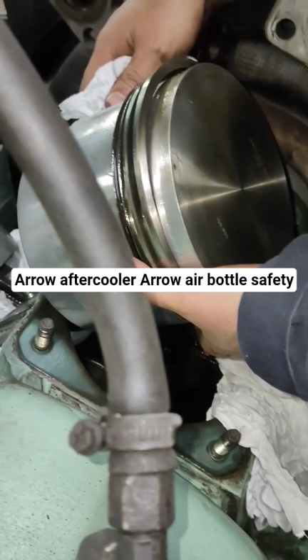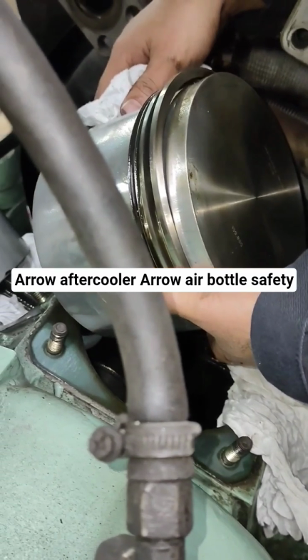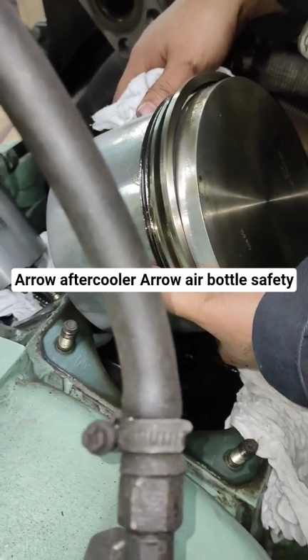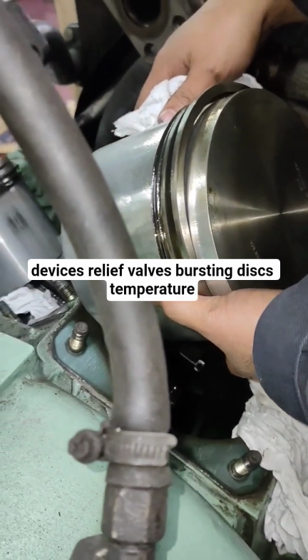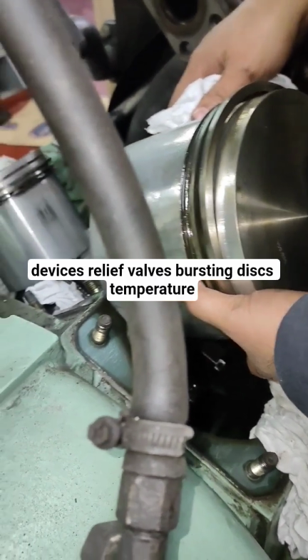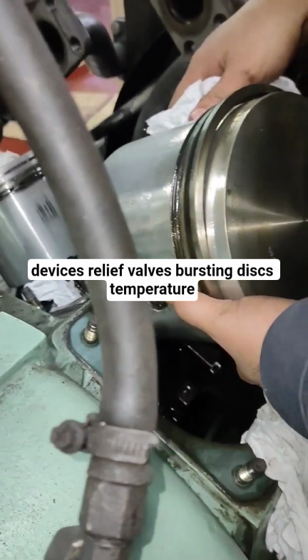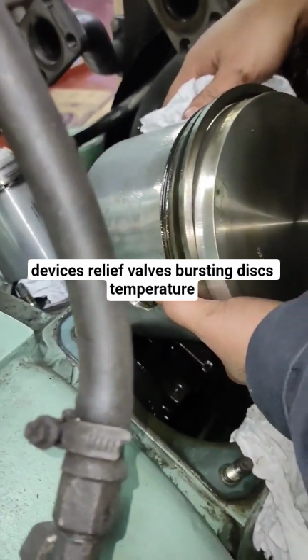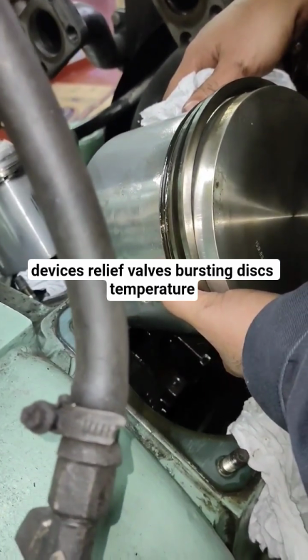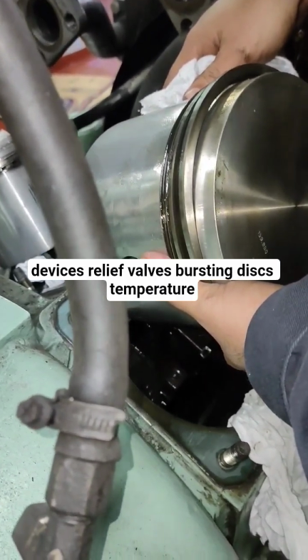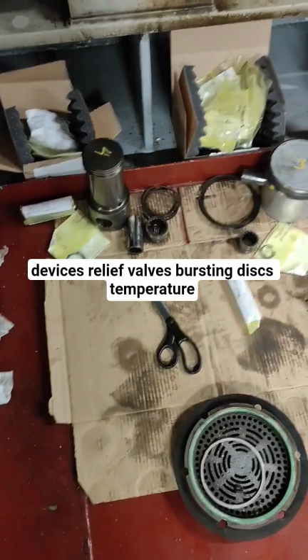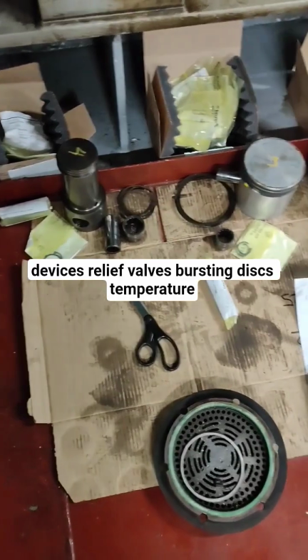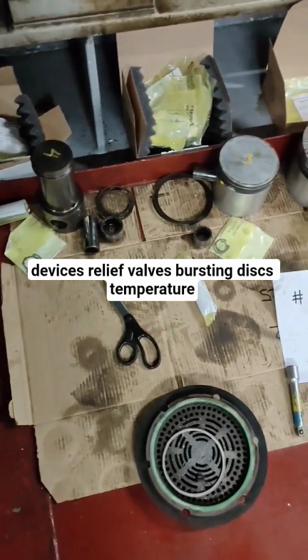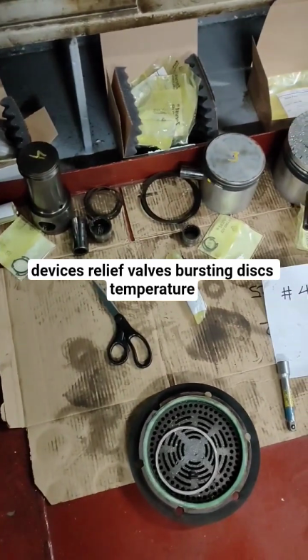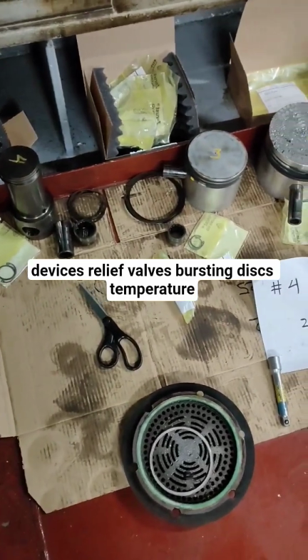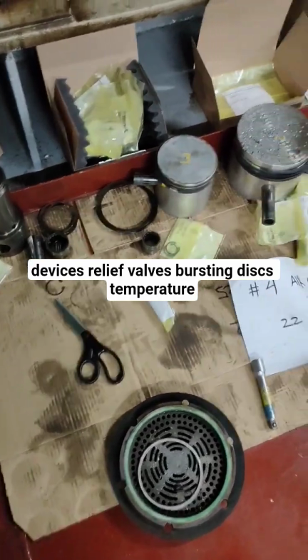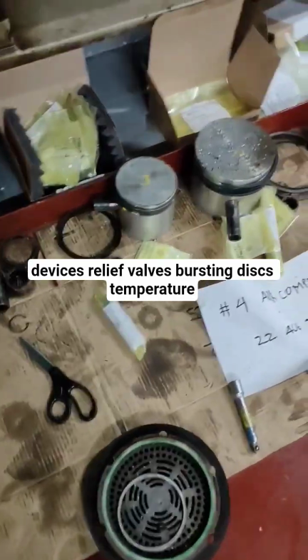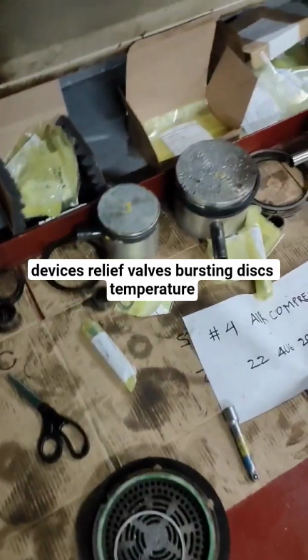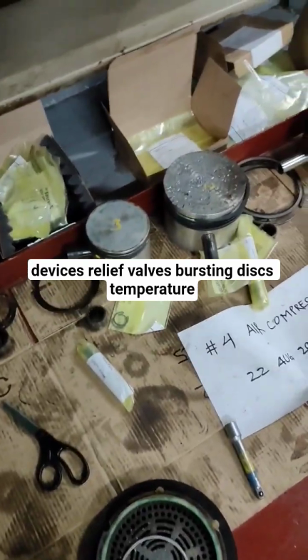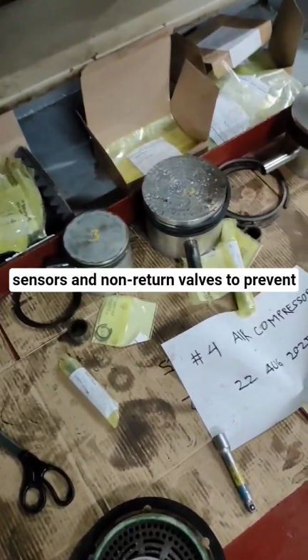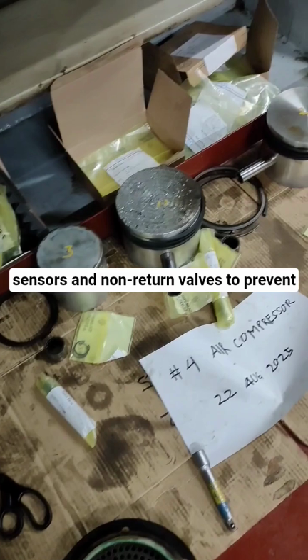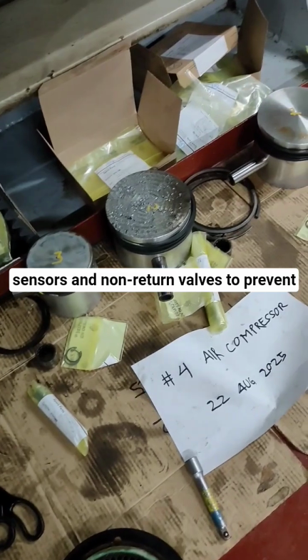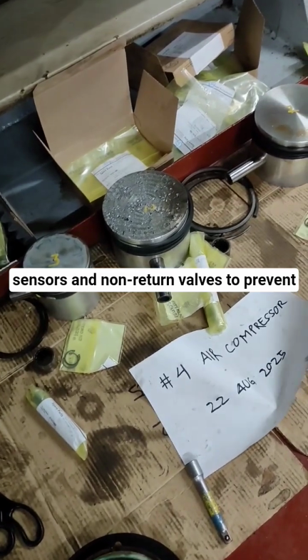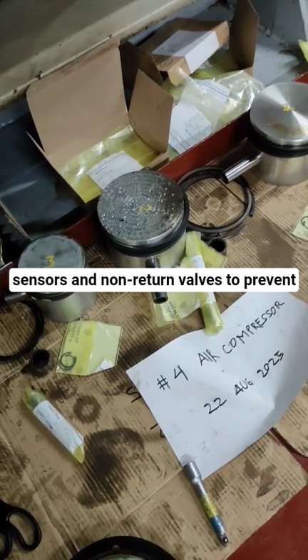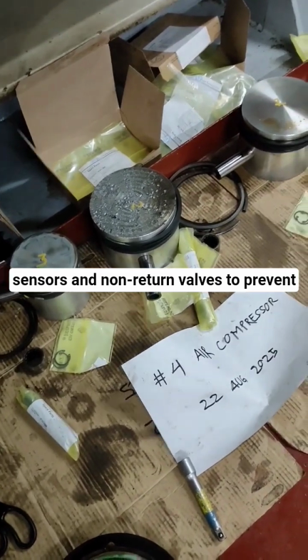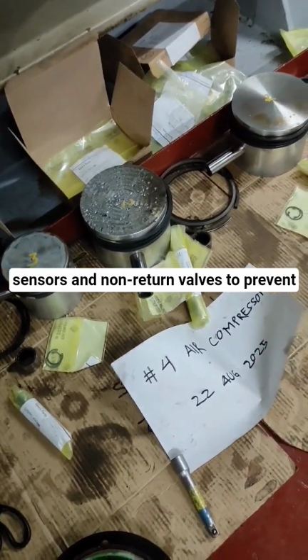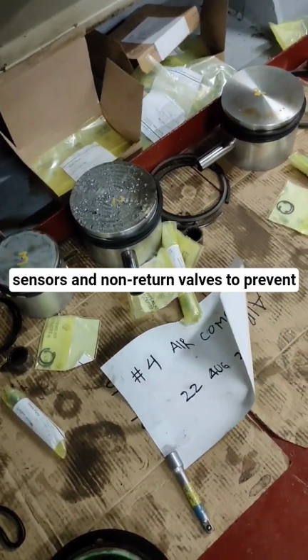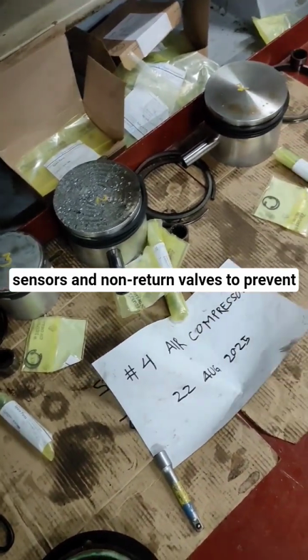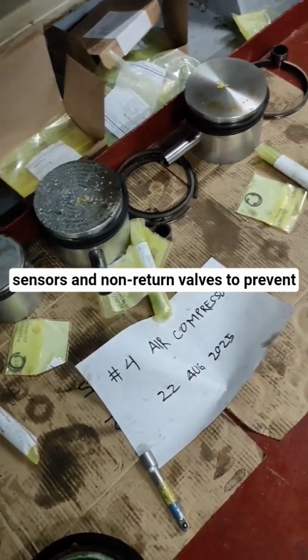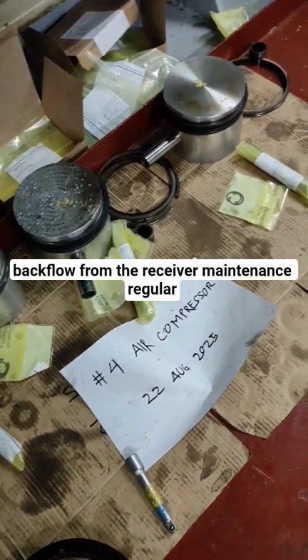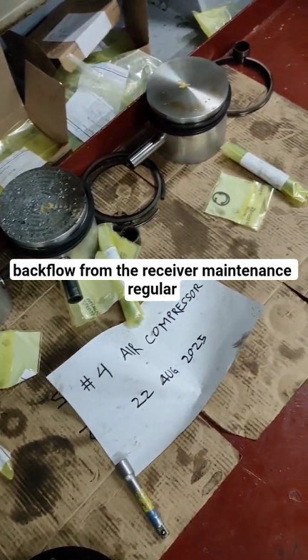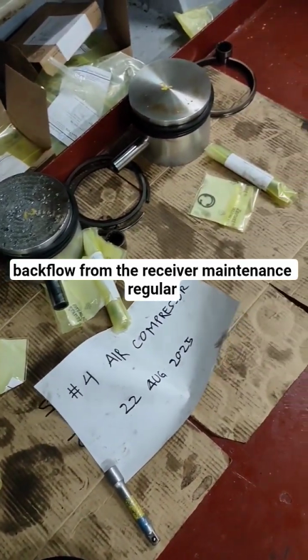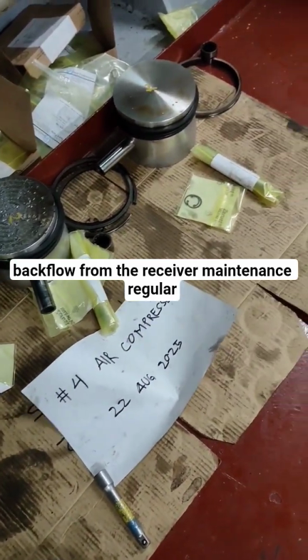Safety devices: Relief valves, bursting discs, temperature sensors, and non-return valves to prevent backflow from the receiver.